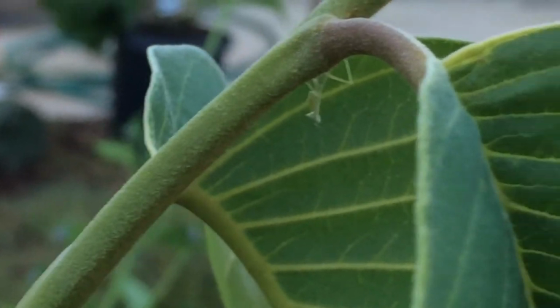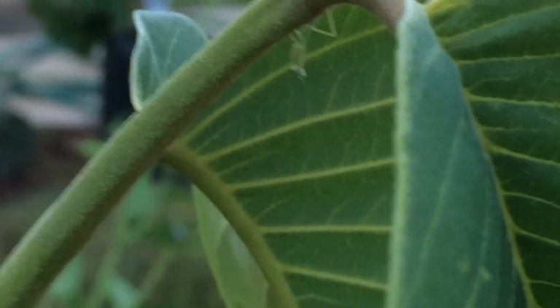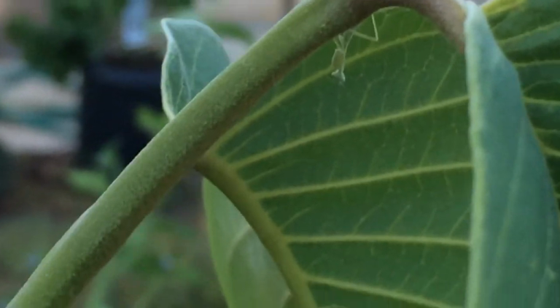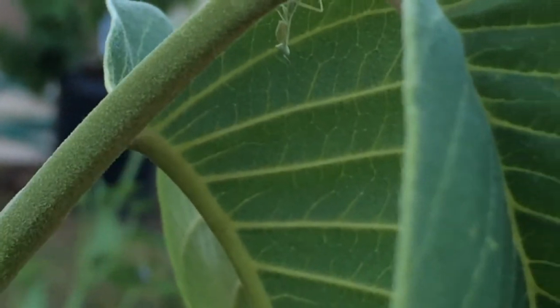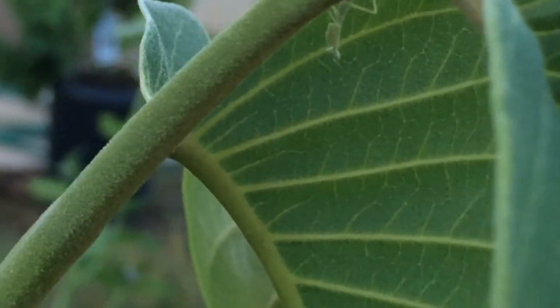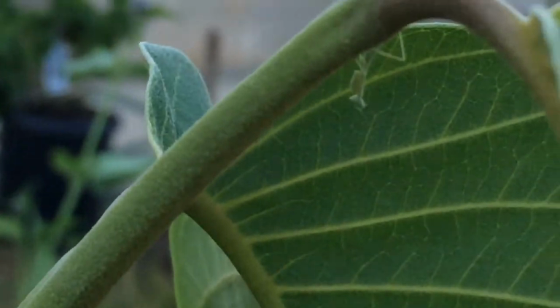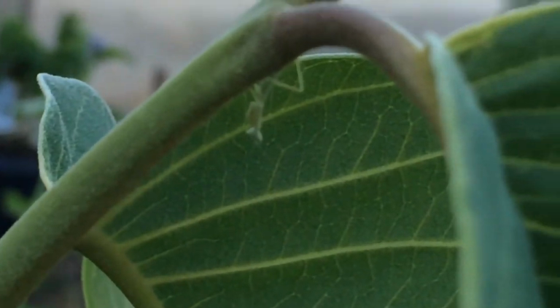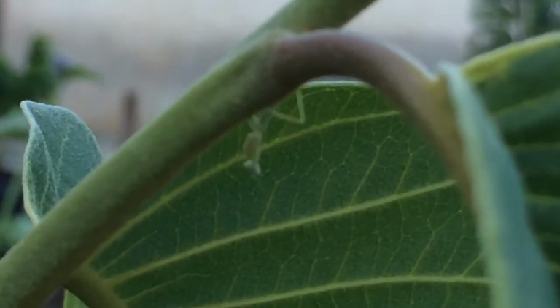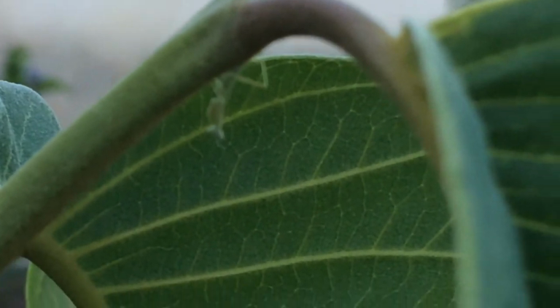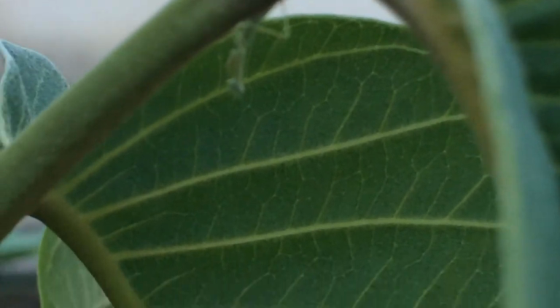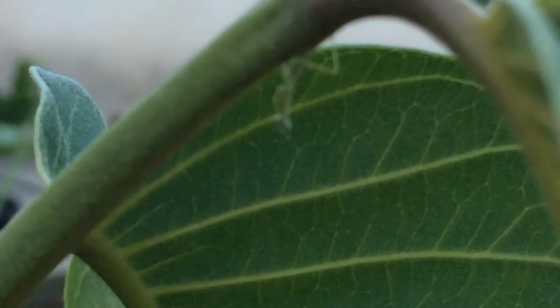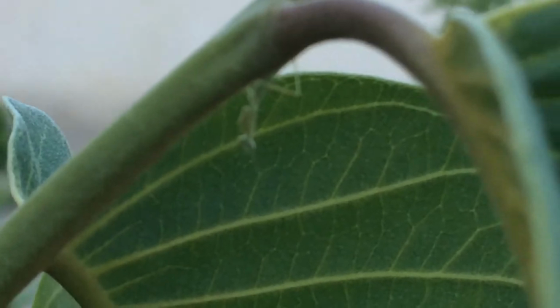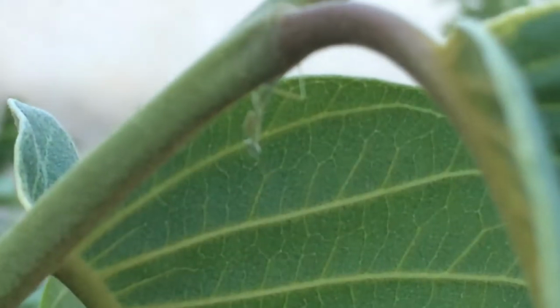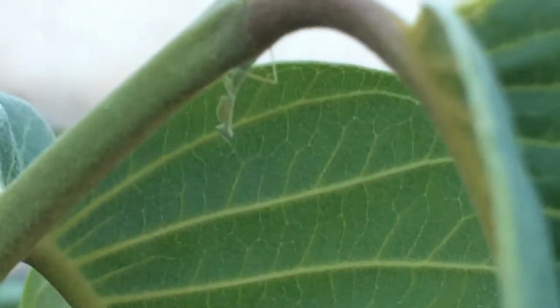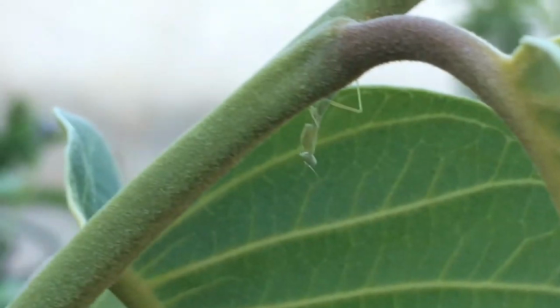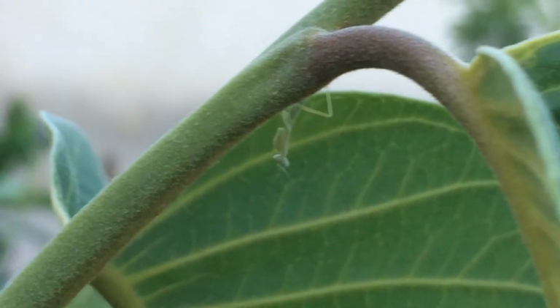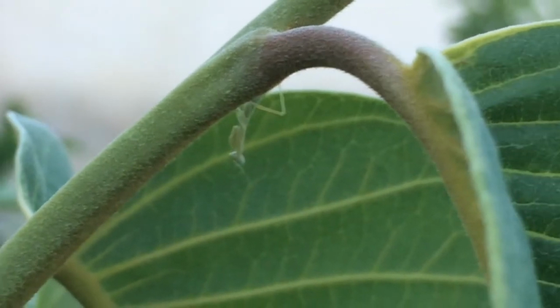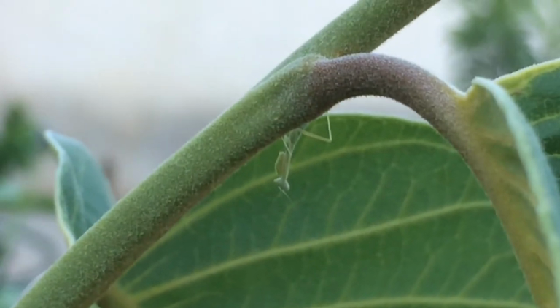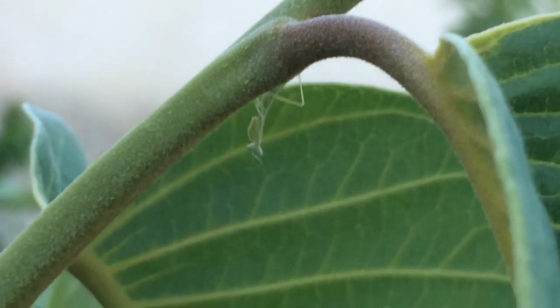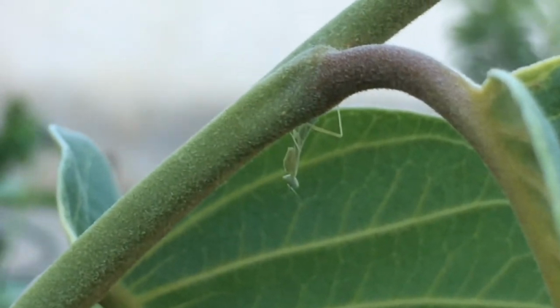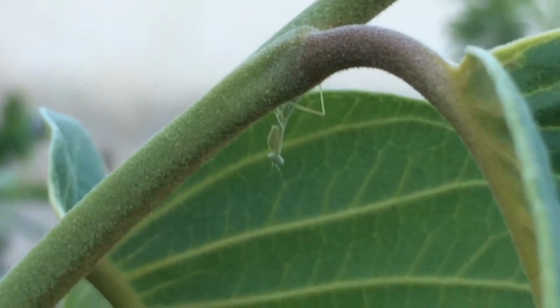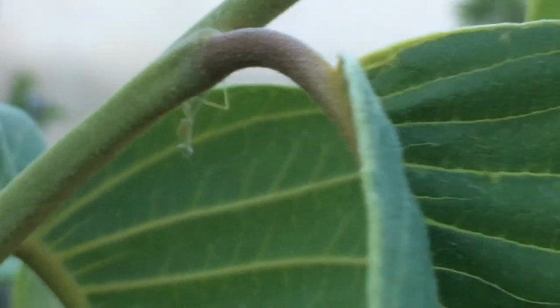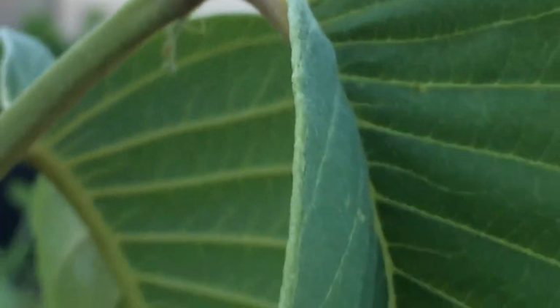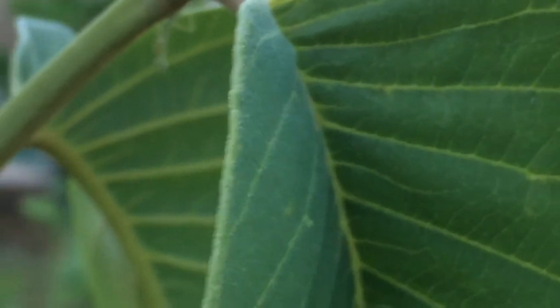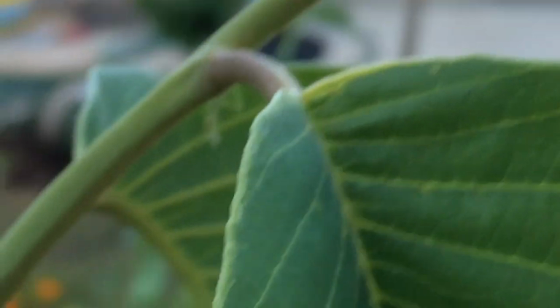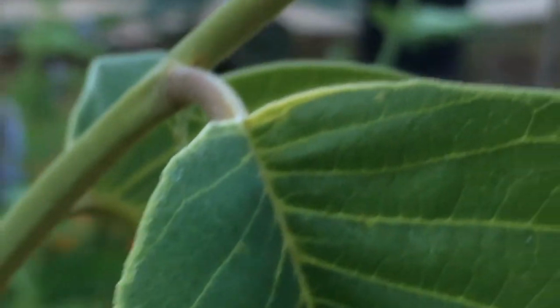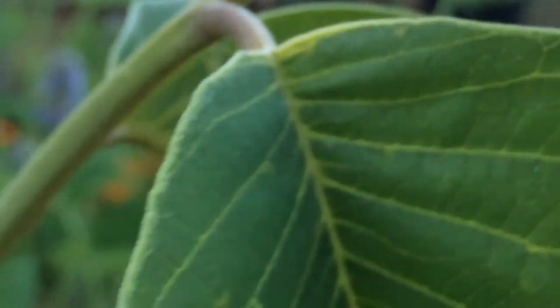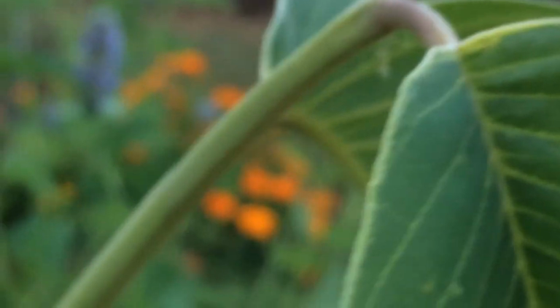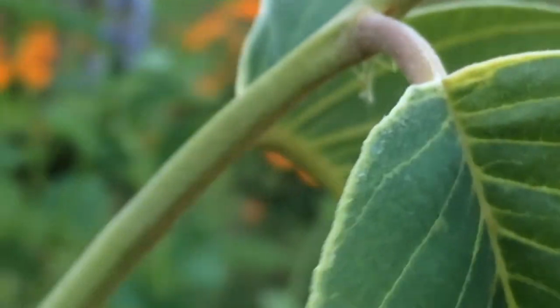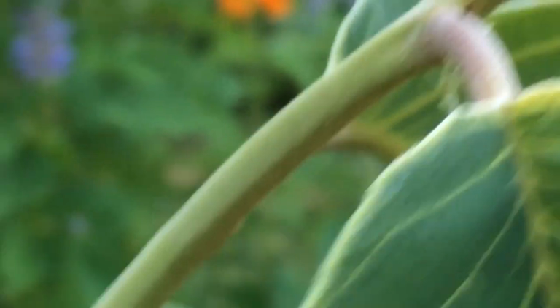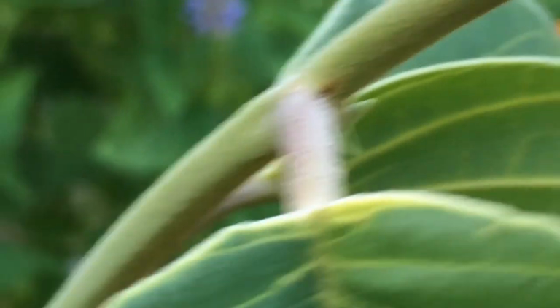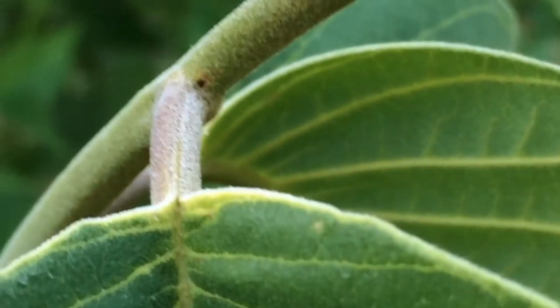Look at him! I don't know how long I can take this video, but look at him! Hanging upside down. What a life! What a life!